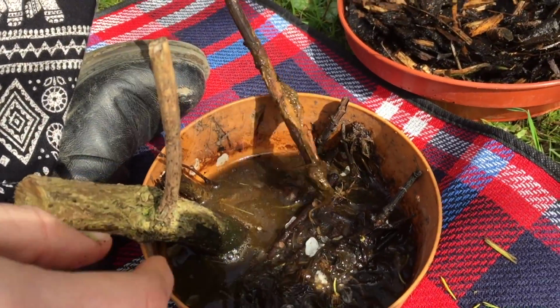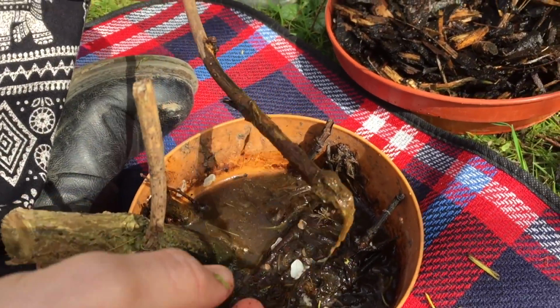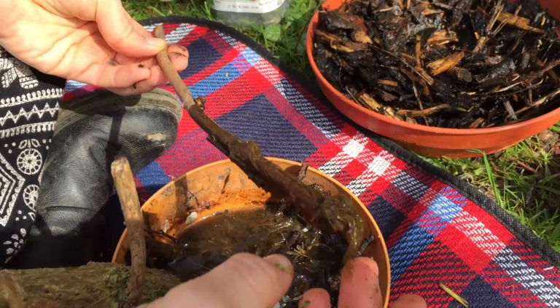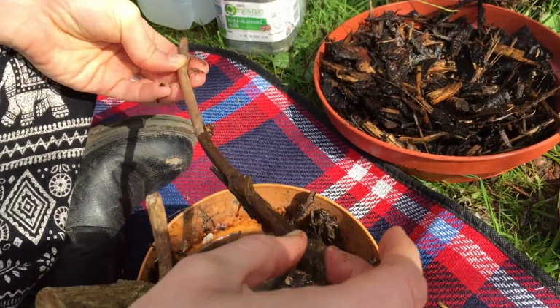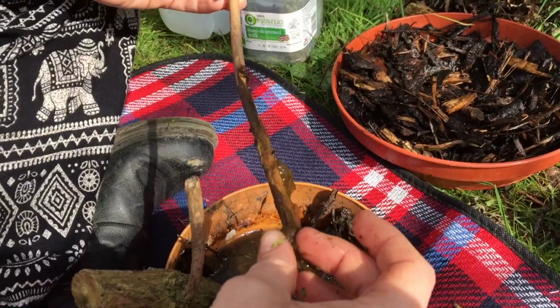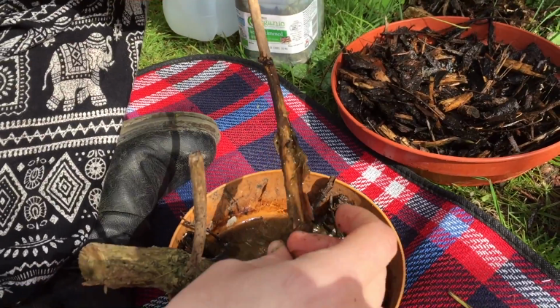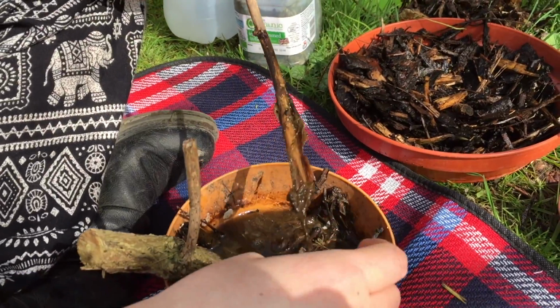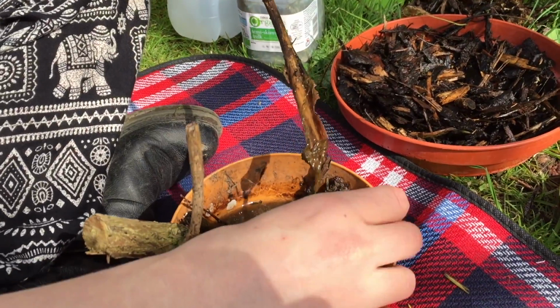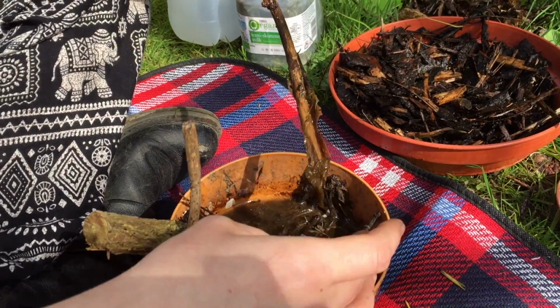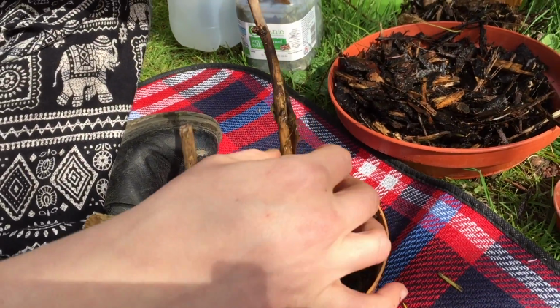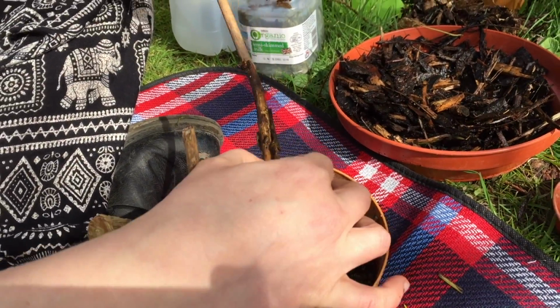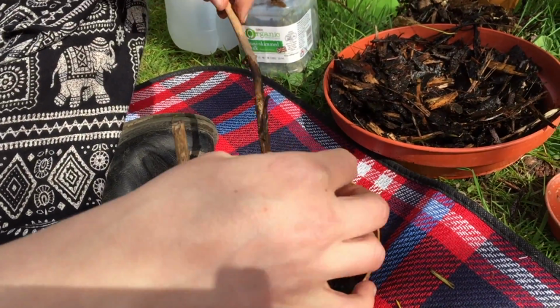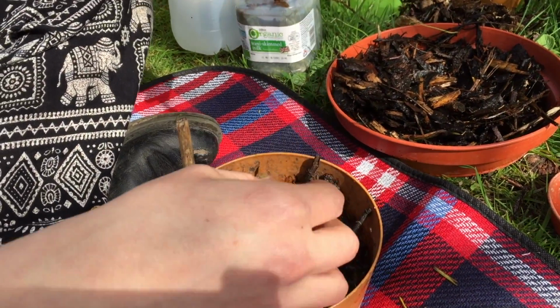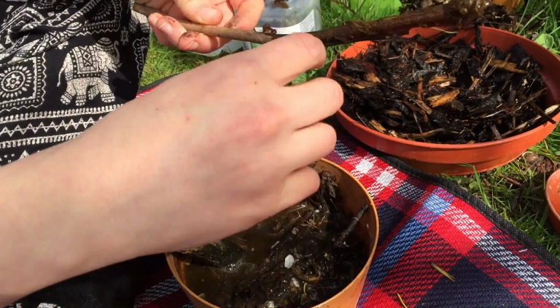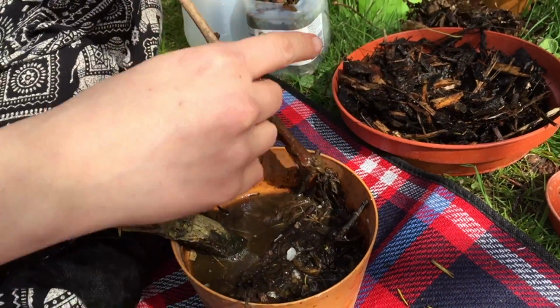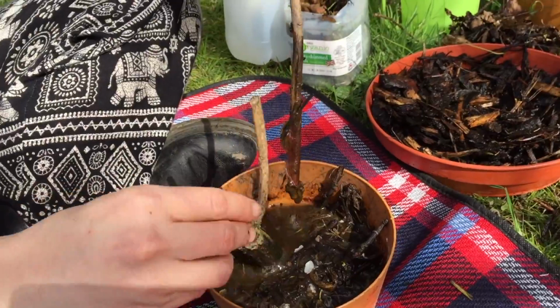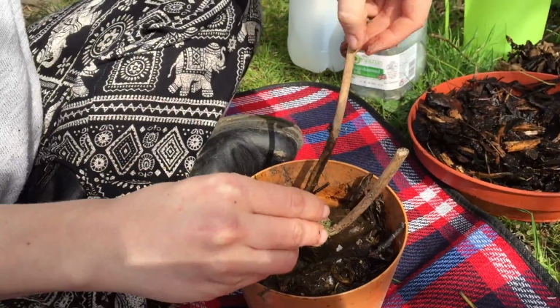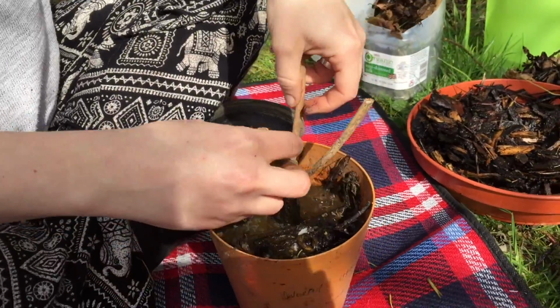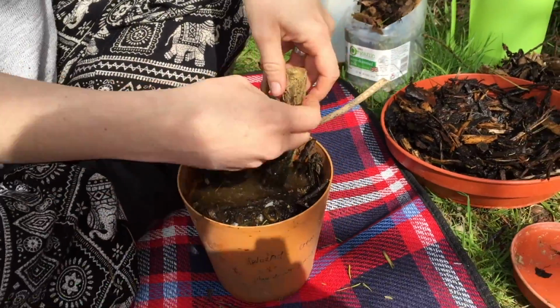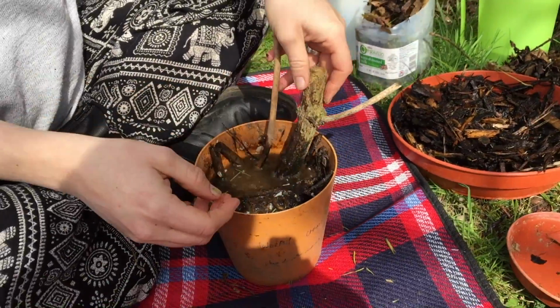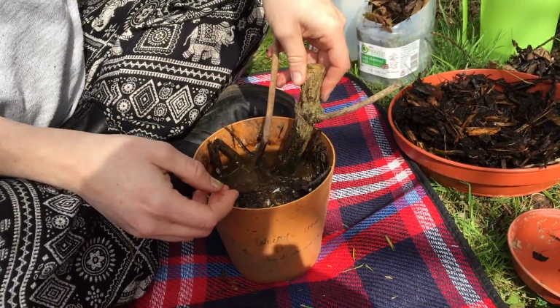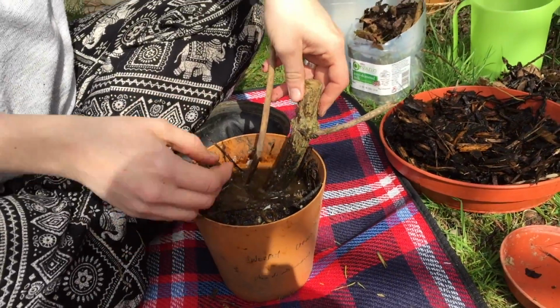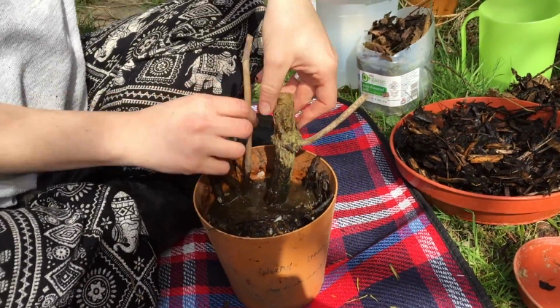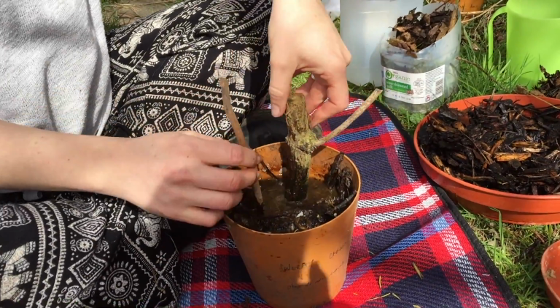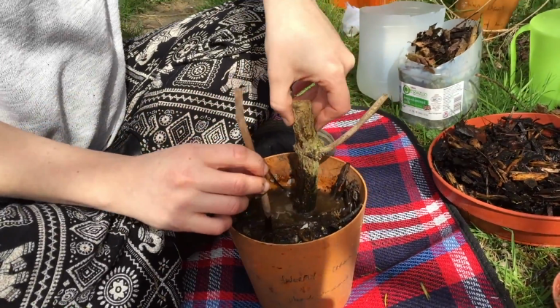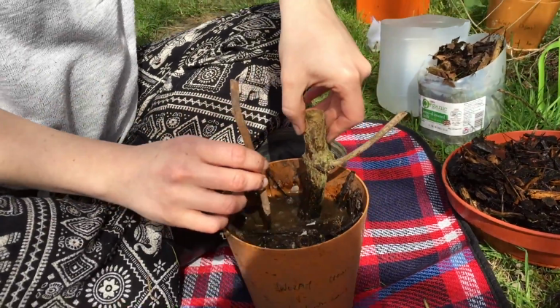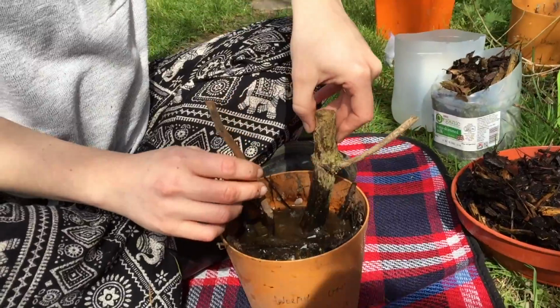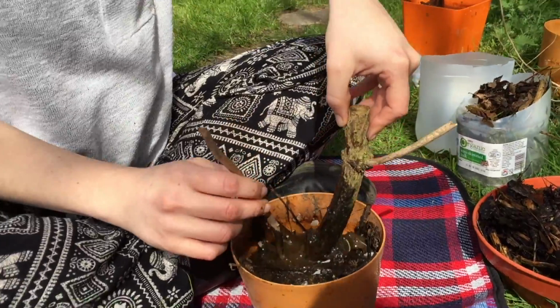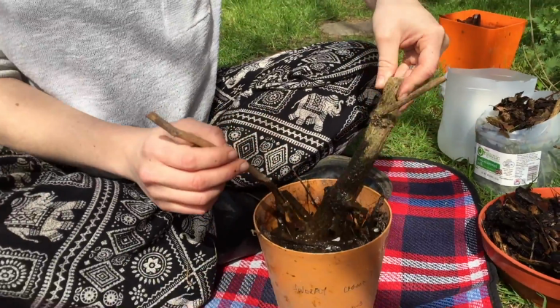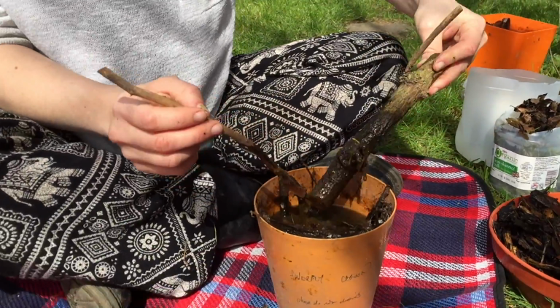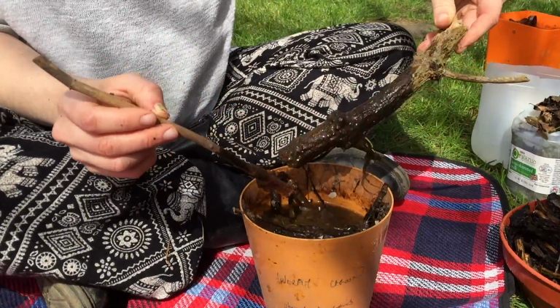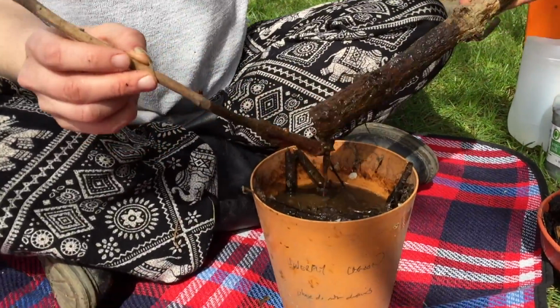What I'll do now is actually go through this lagoon and try and find some larvae to show you what they look like. This shows the level of the sticks you might want — sticking right down to the bottom of the lagoon to give the larvae something to purchase on.